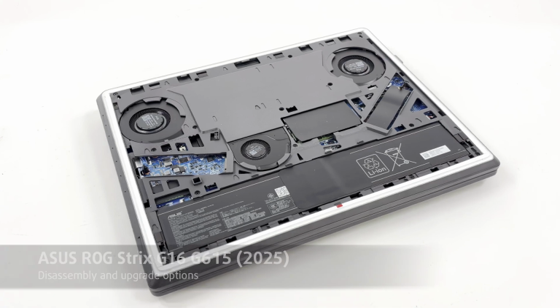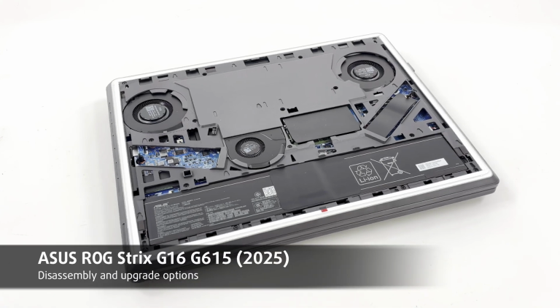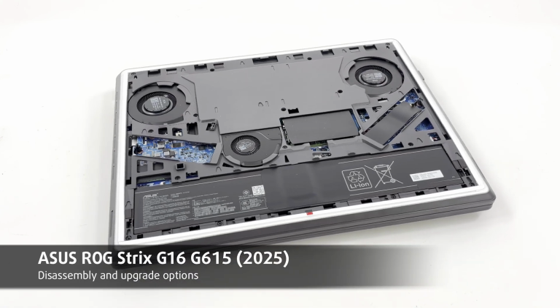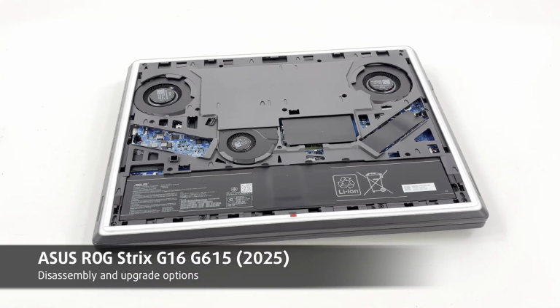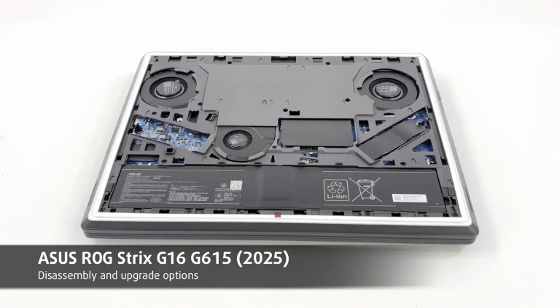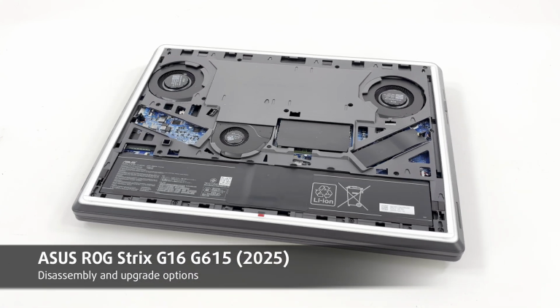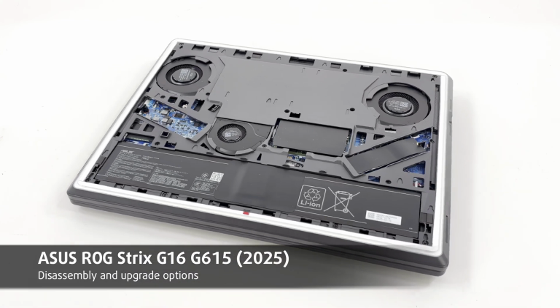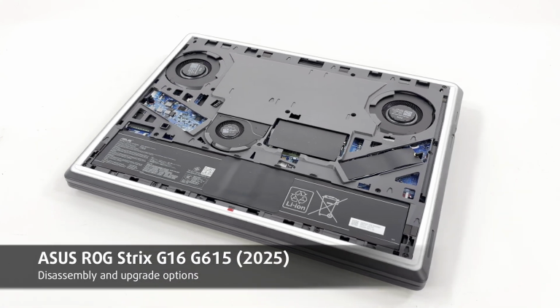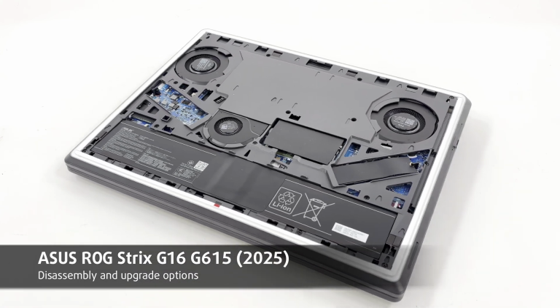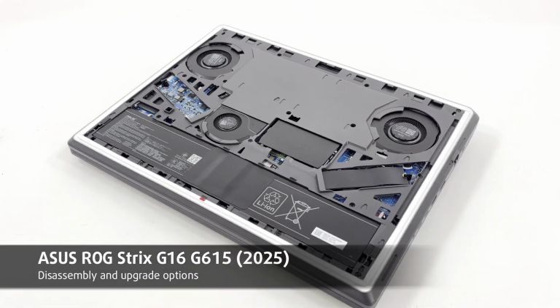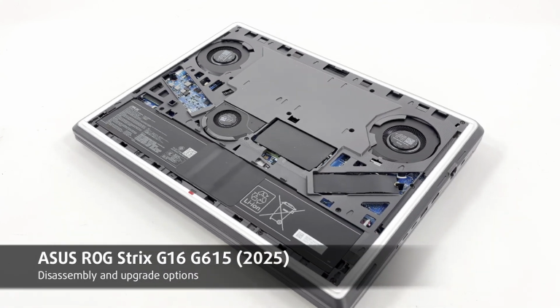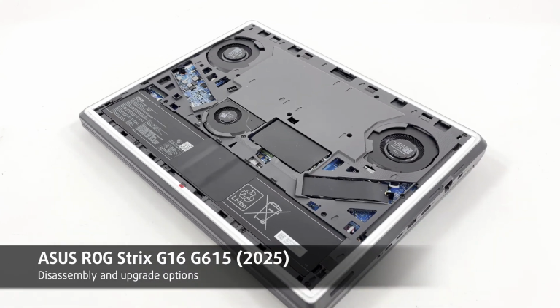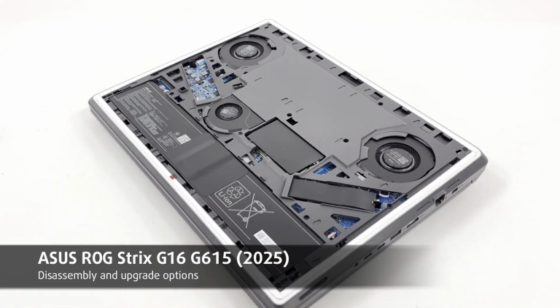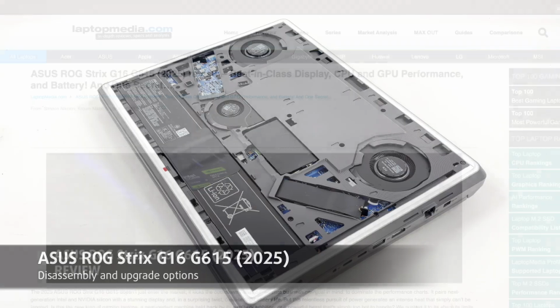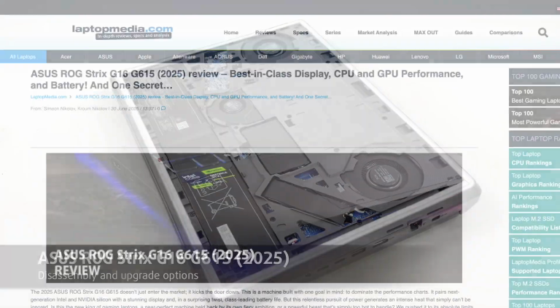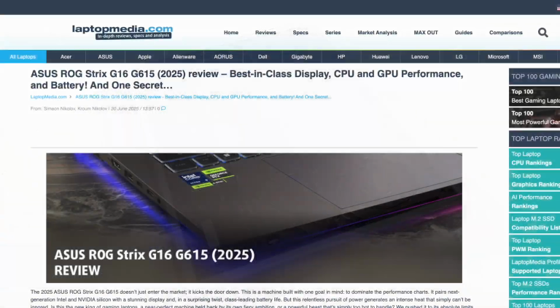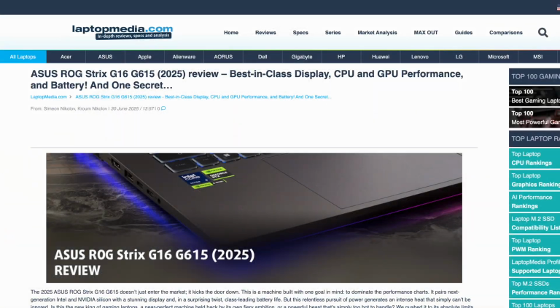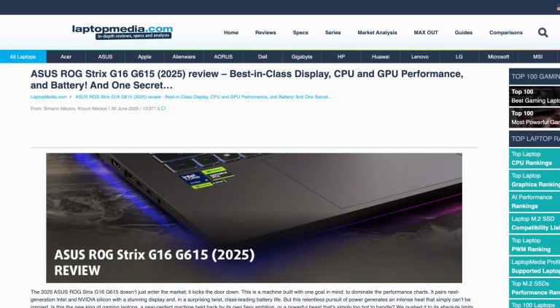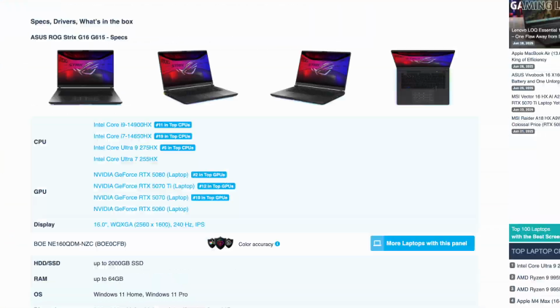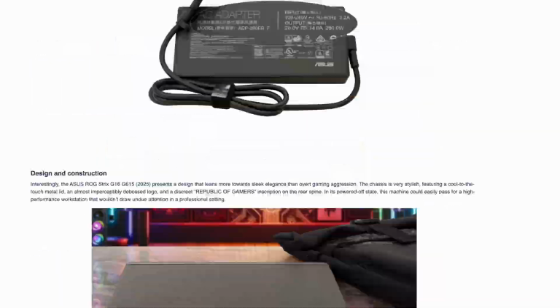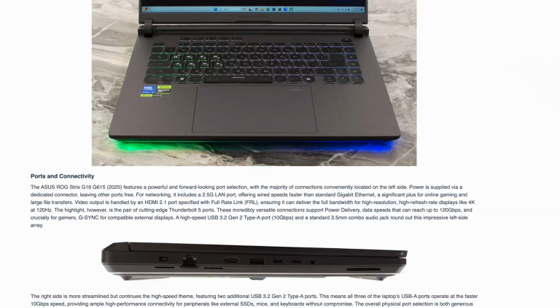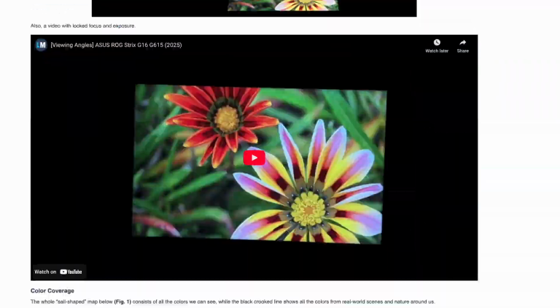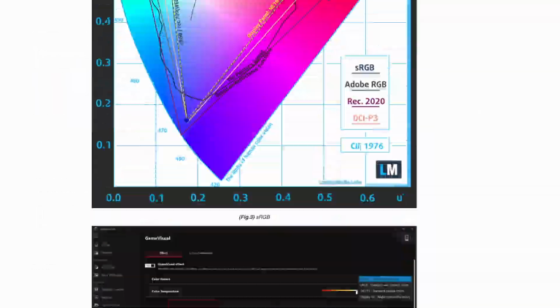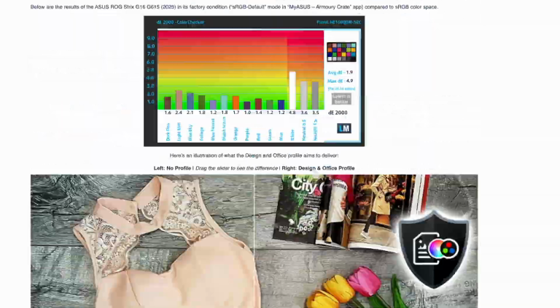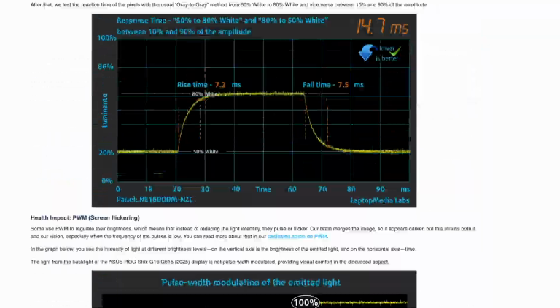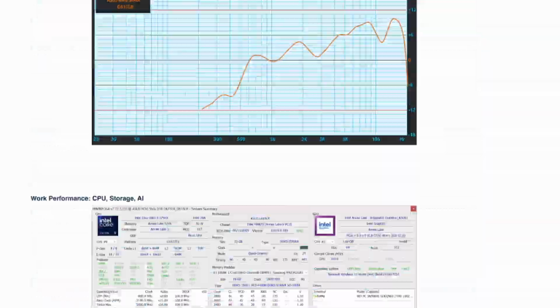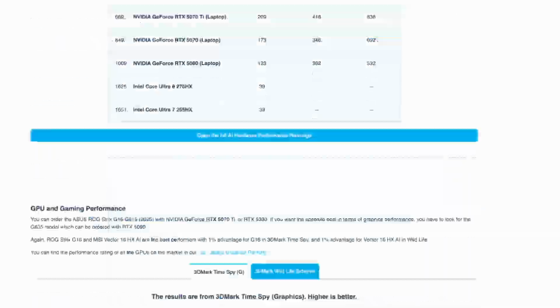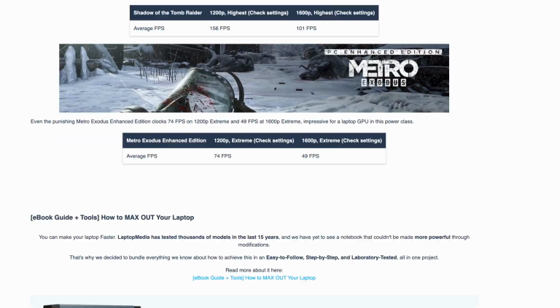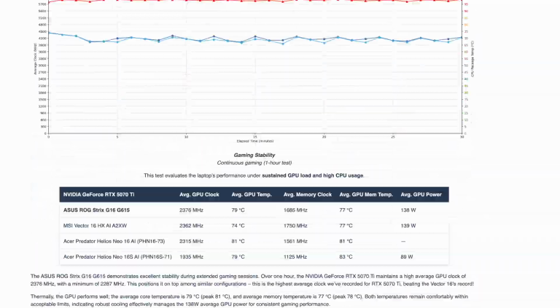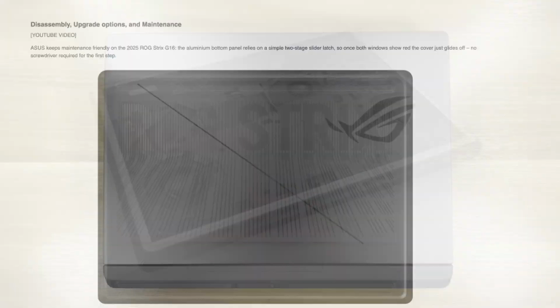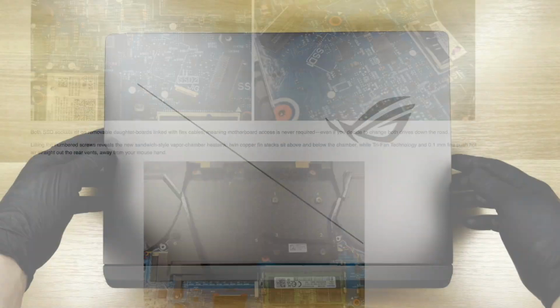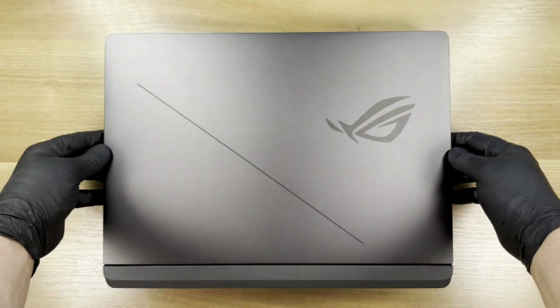Hello friends, today we'll open the ASUS ROG Strix G16 2025. As always, you'll find everything about the laptop in our detailed text review on laptopmedia.com. The link is below the video. Now let's start!